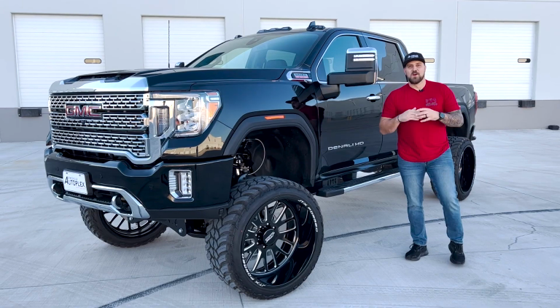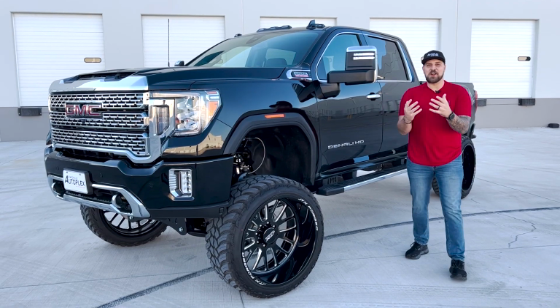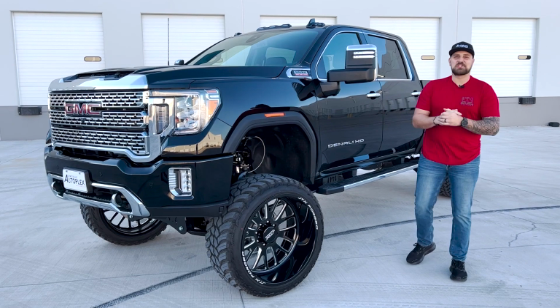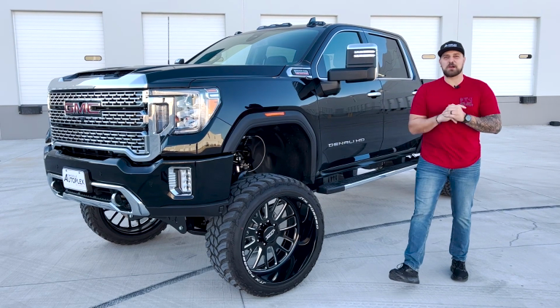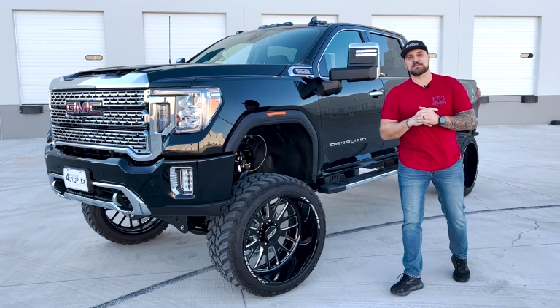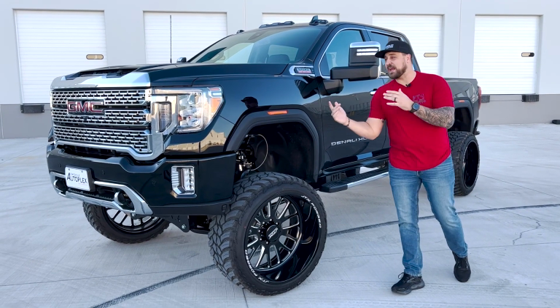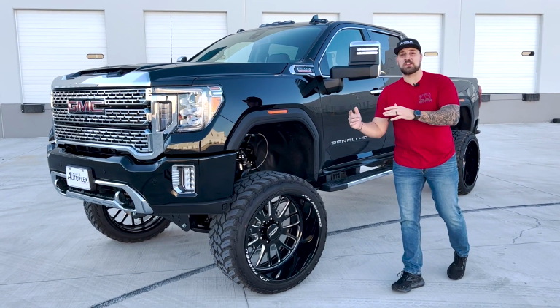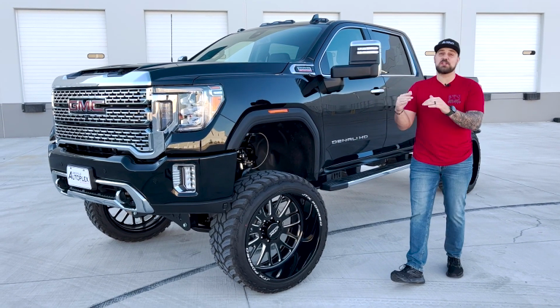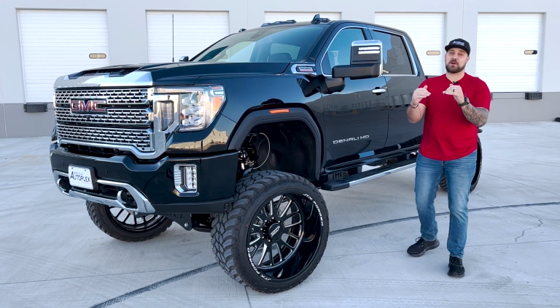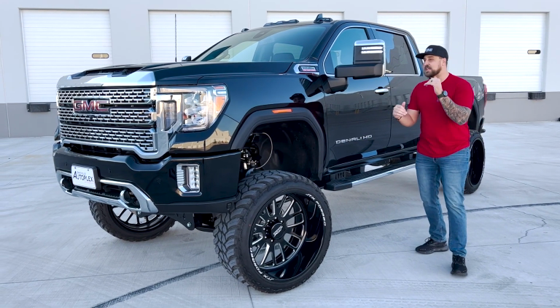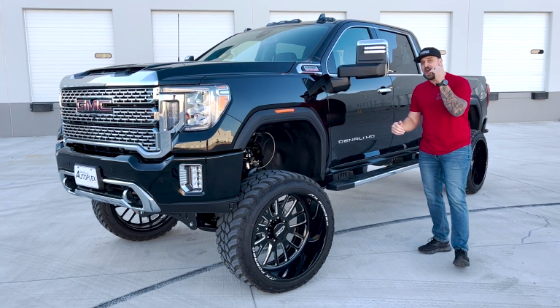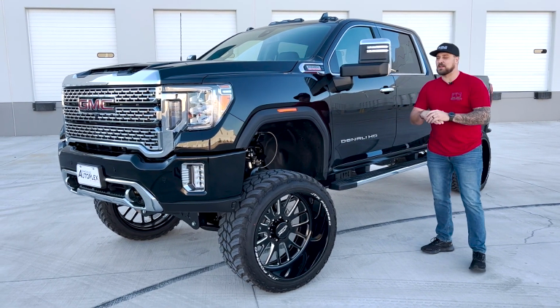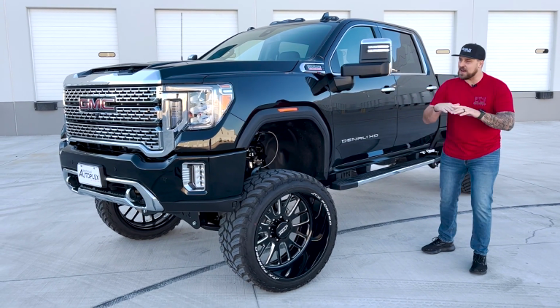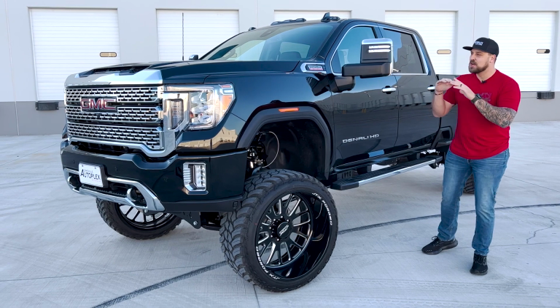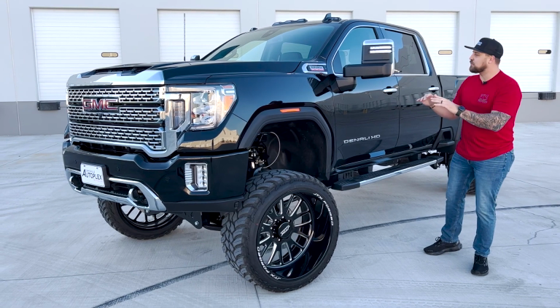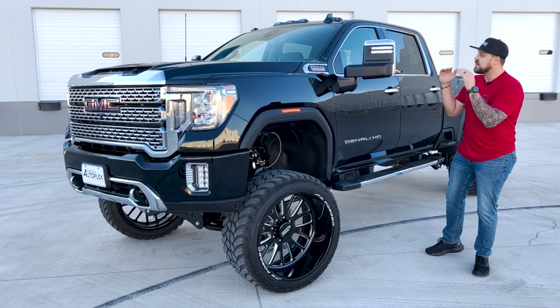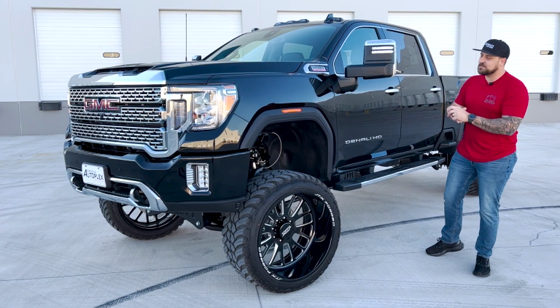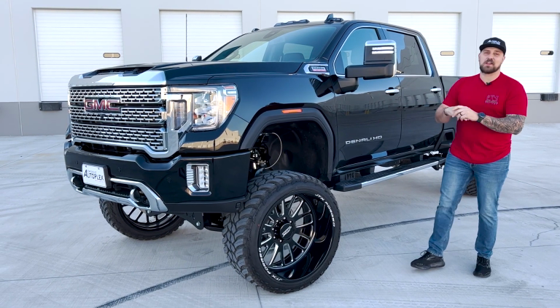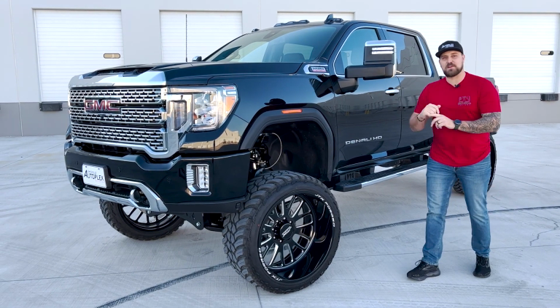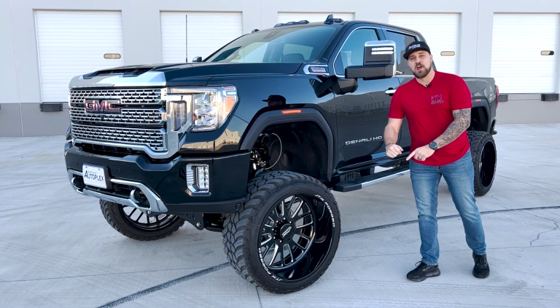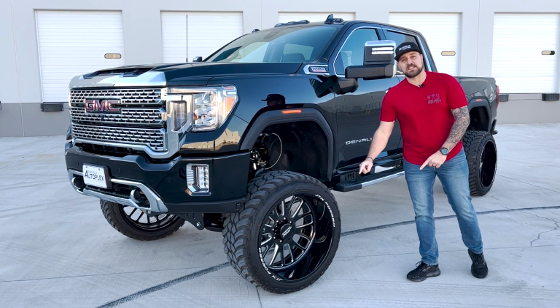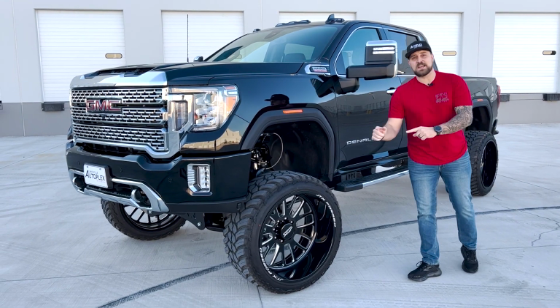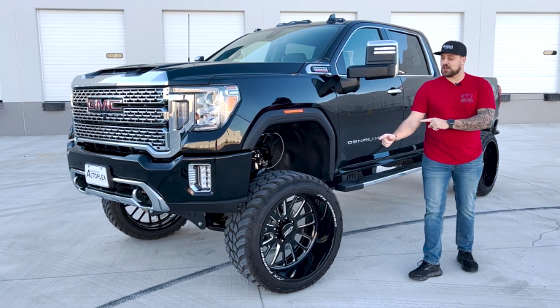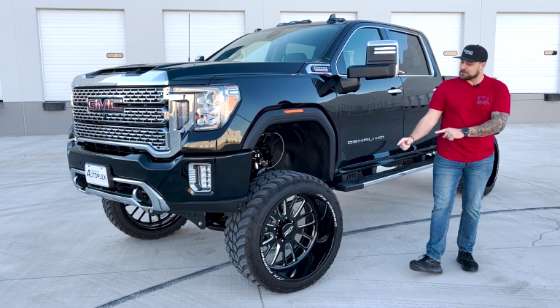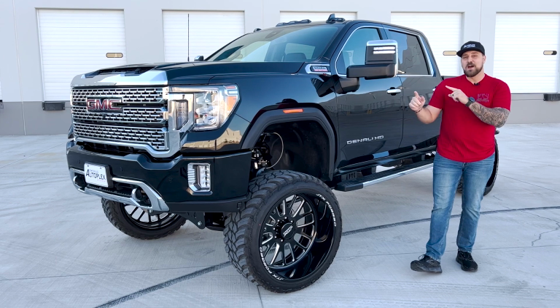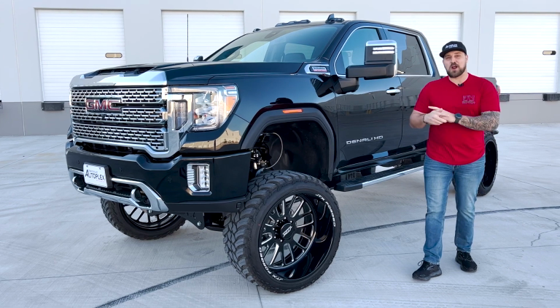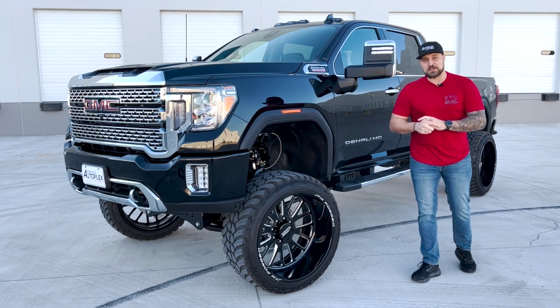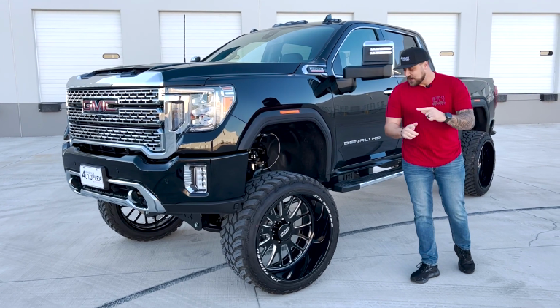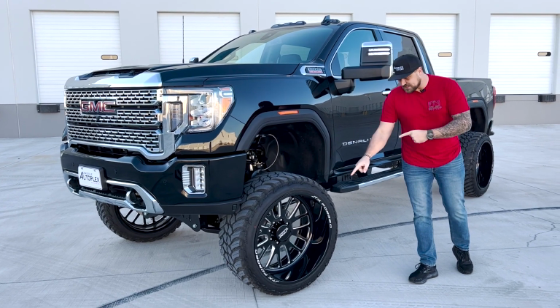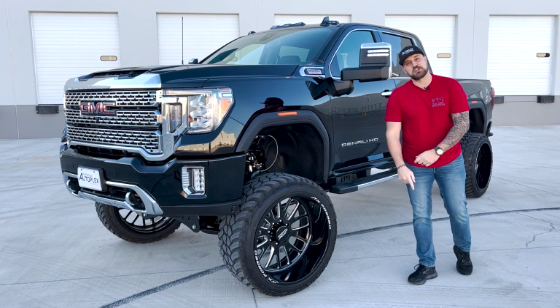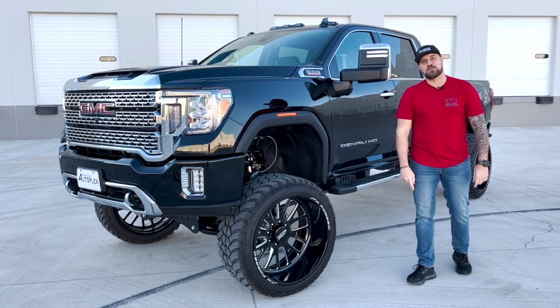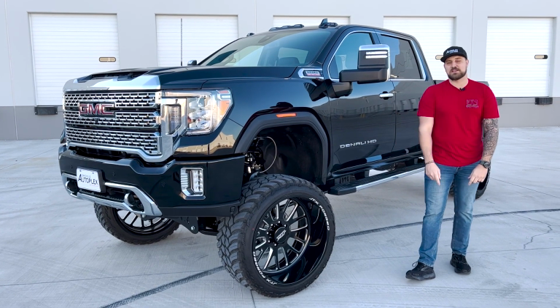What's going on guys, Jonathan with Autoplex Customs back again to show you this 2023 — that's right, absolutely brand new — 2023 GMC Denali 2500 on a 7 to 9 inch adjustable Full Throttle suspension with 26 inch JTX forged wheels.